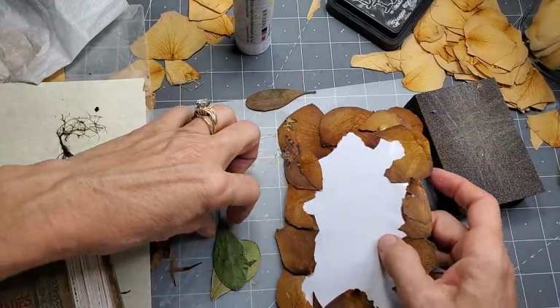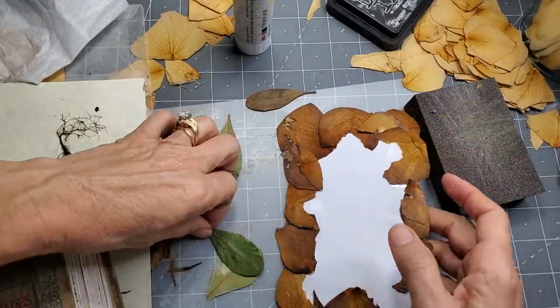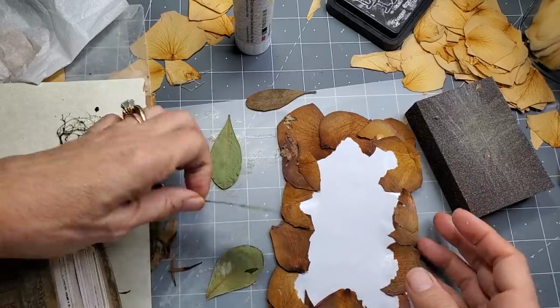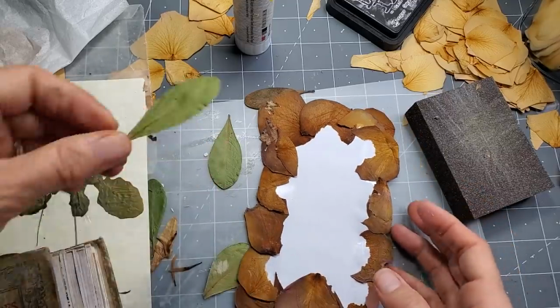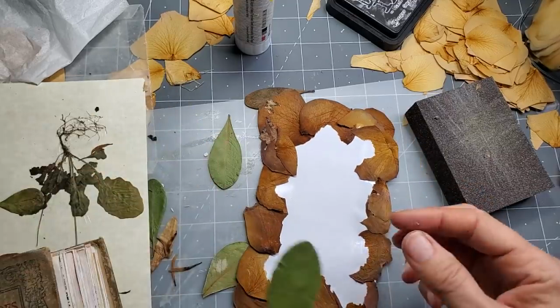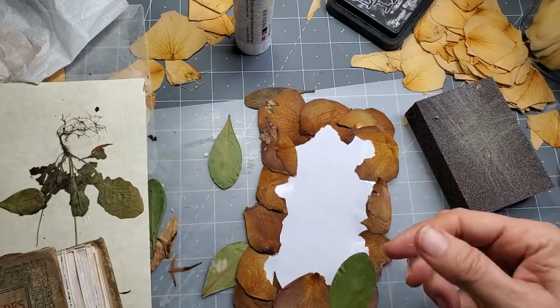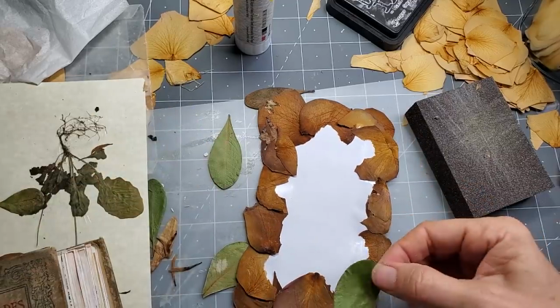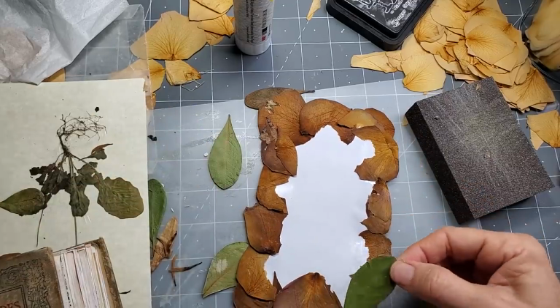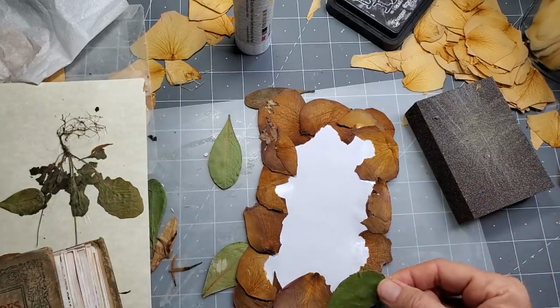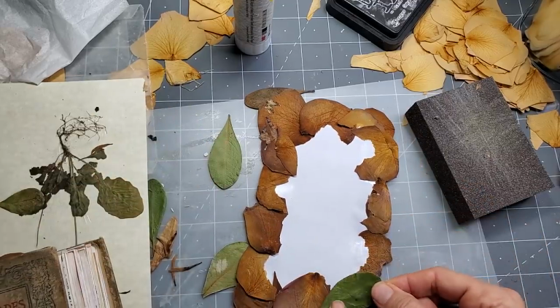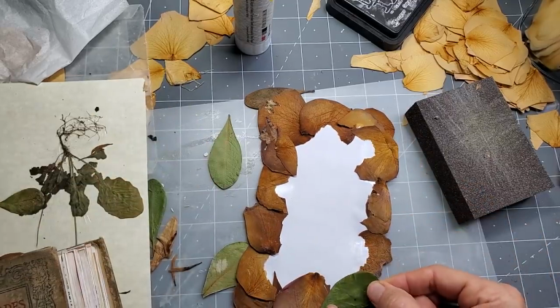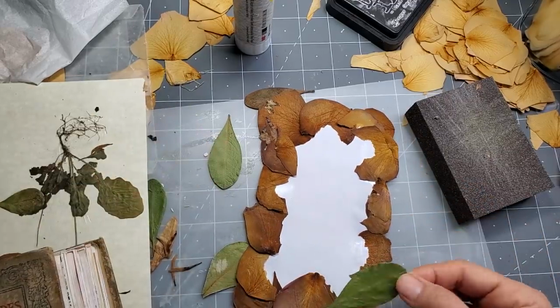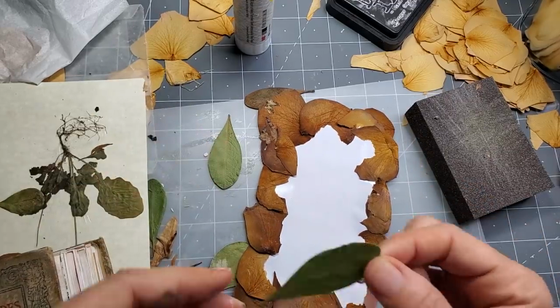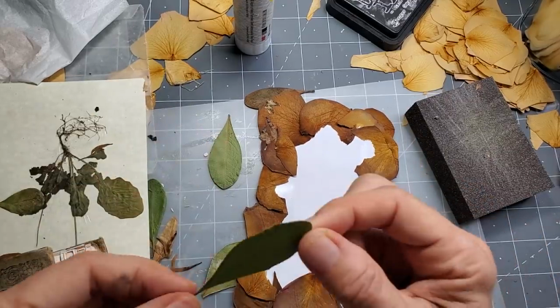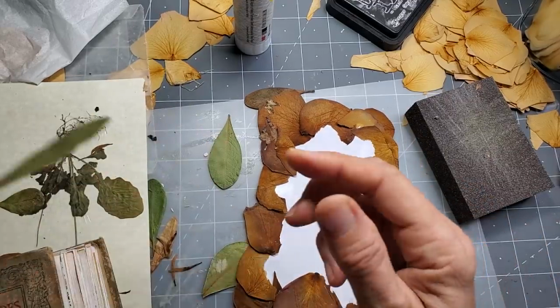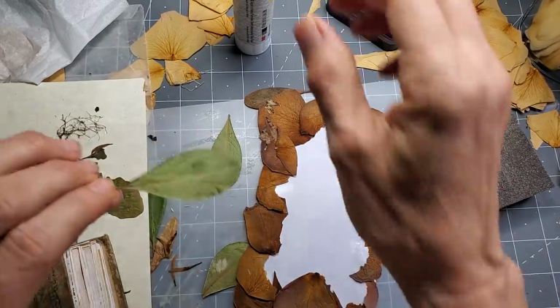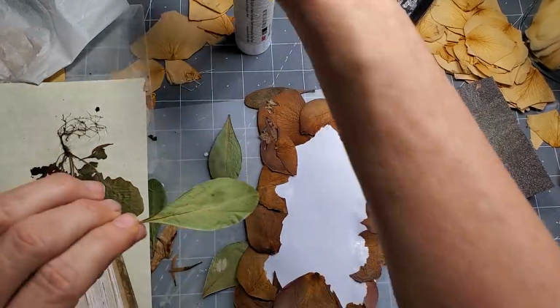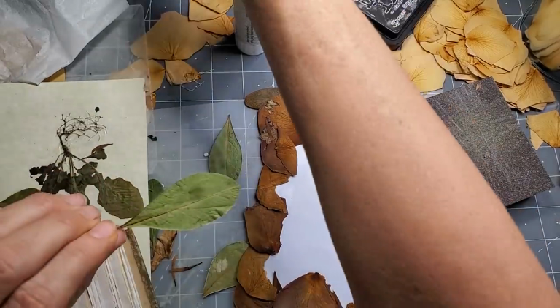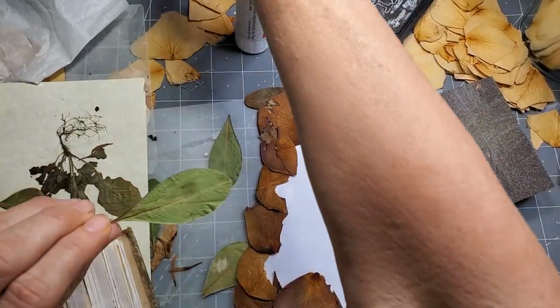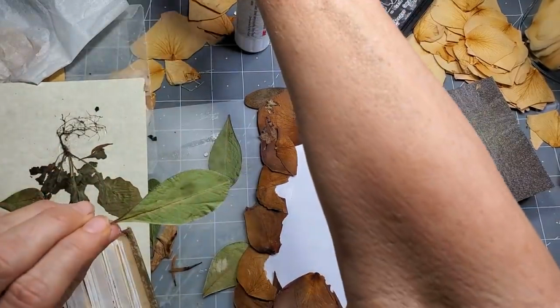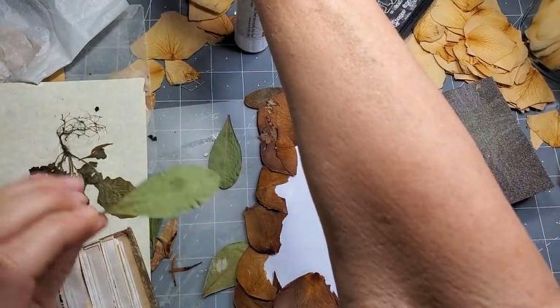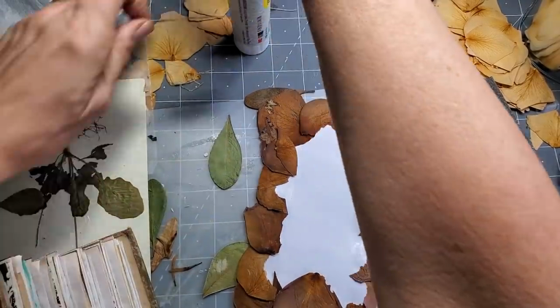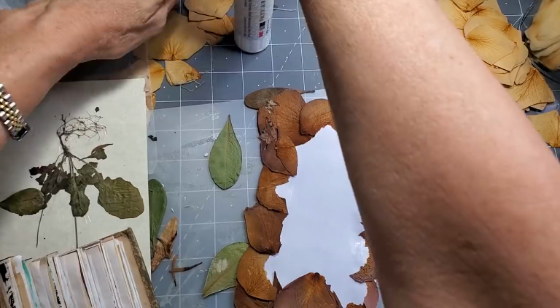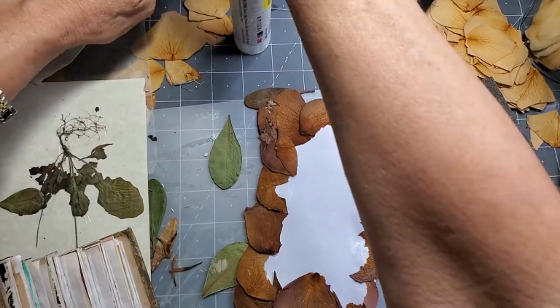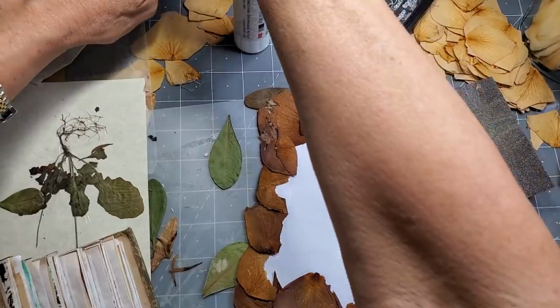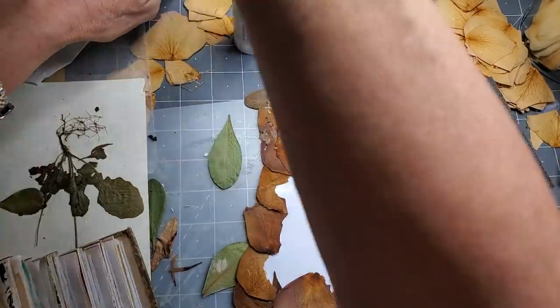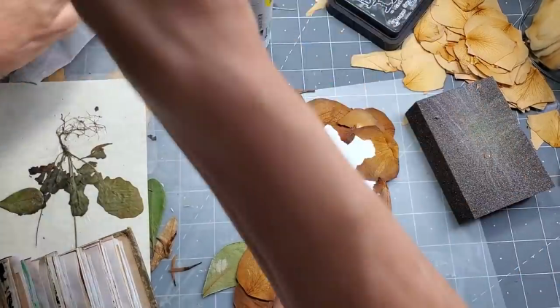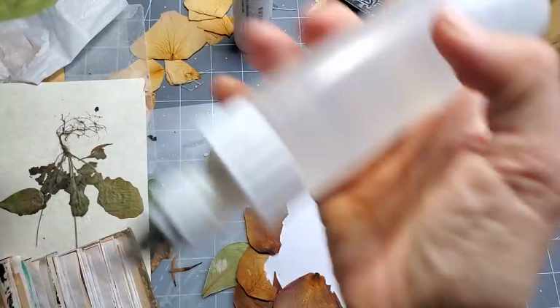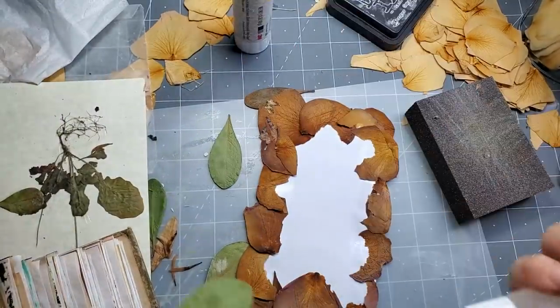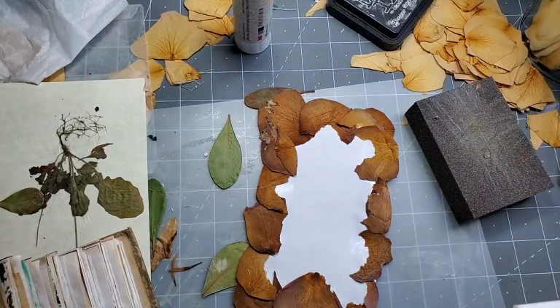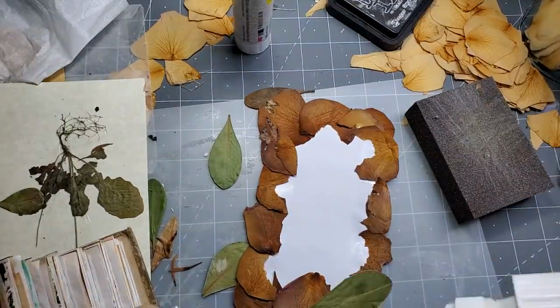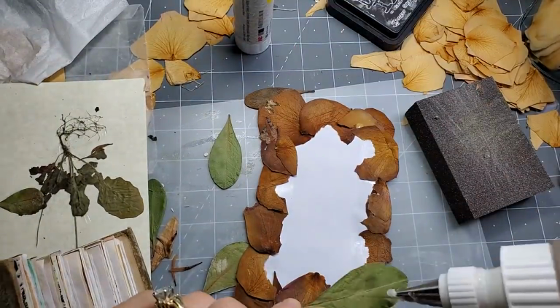Maybe a green leaf would be nice. I don't know why these didn't go brown, but they didn't.